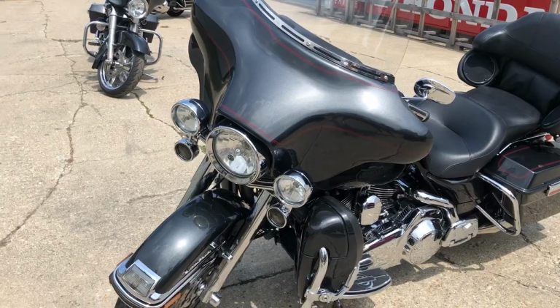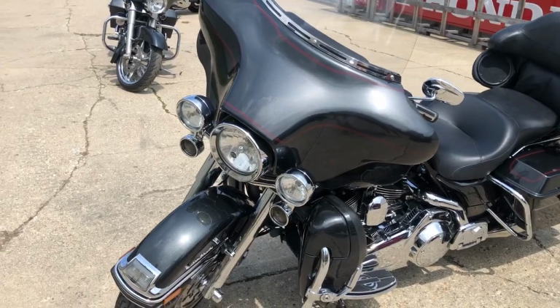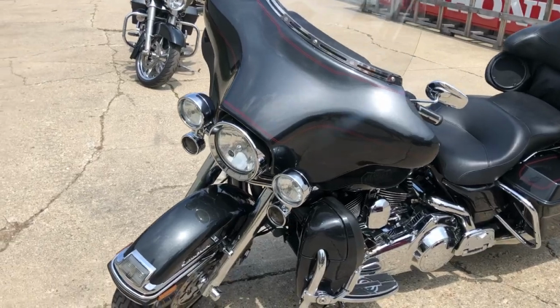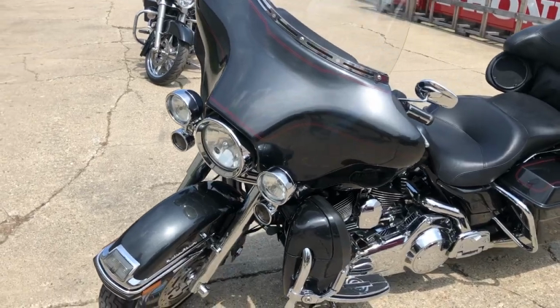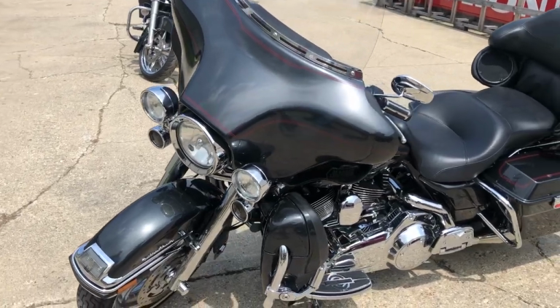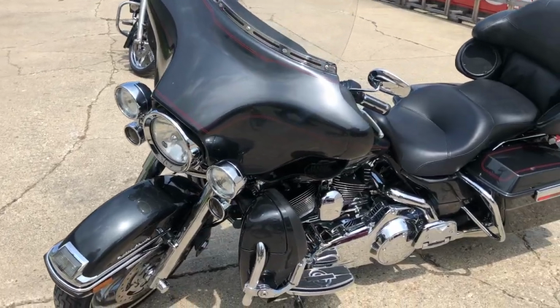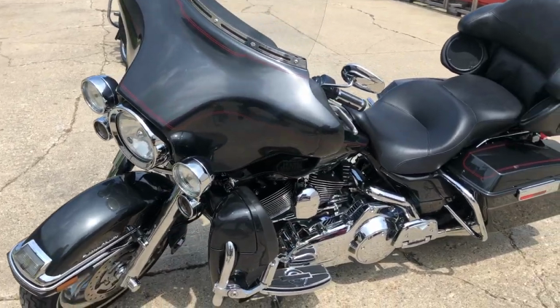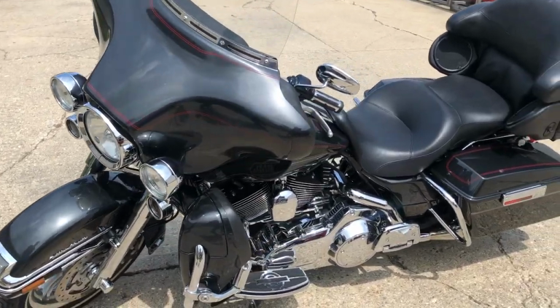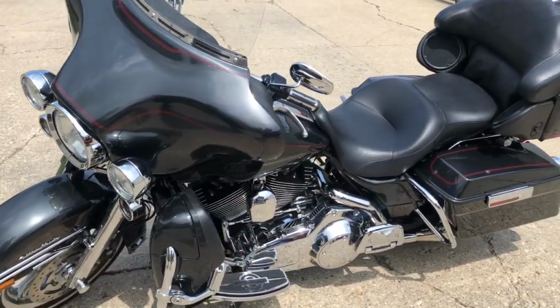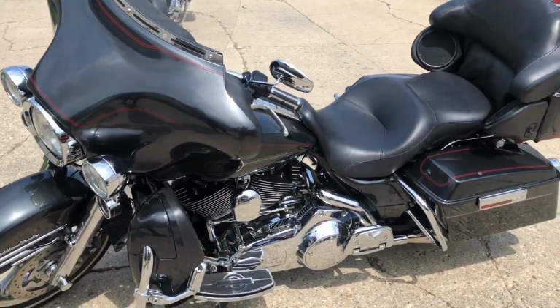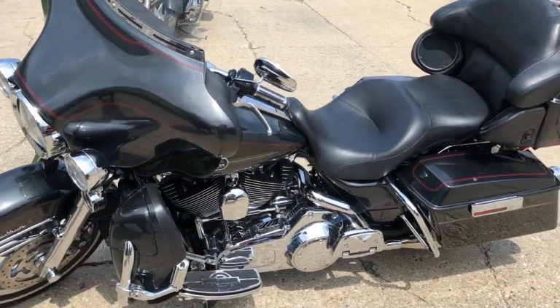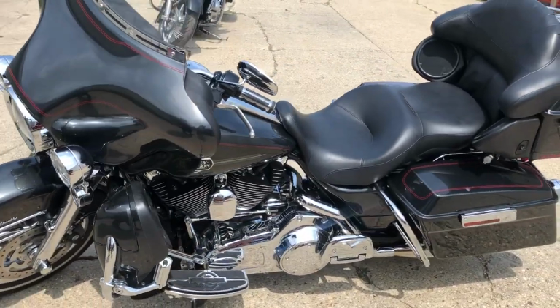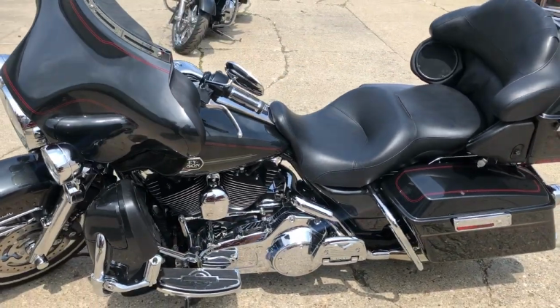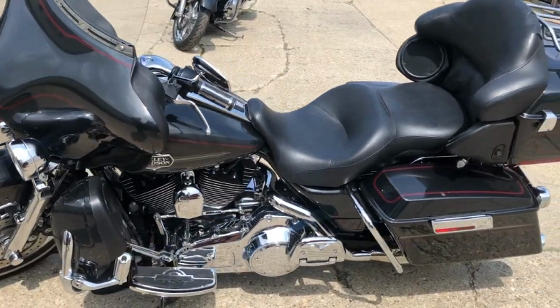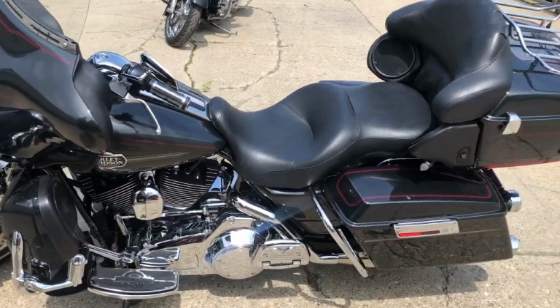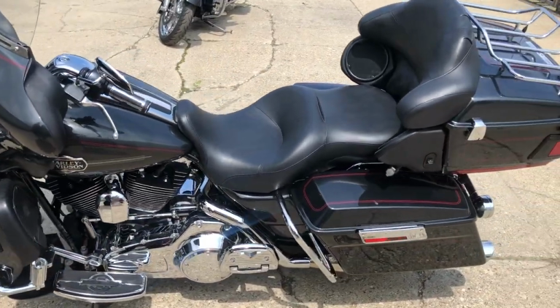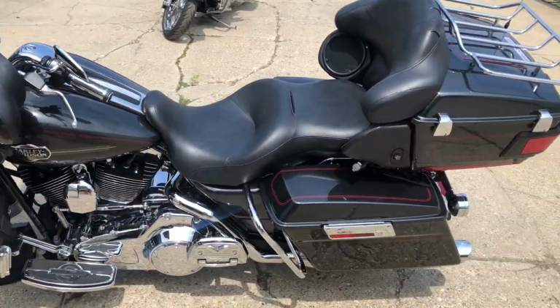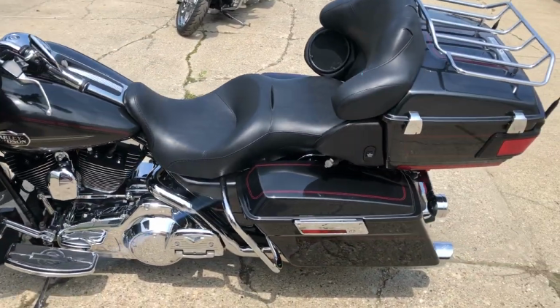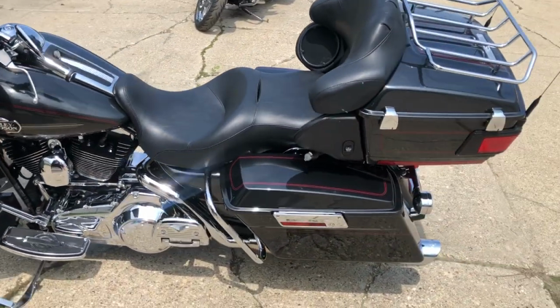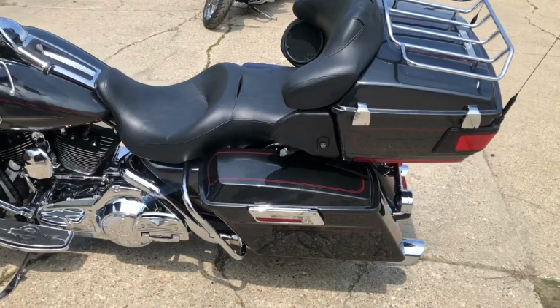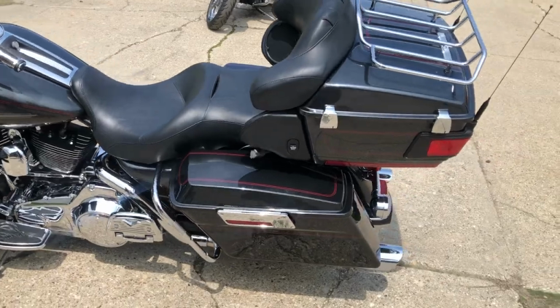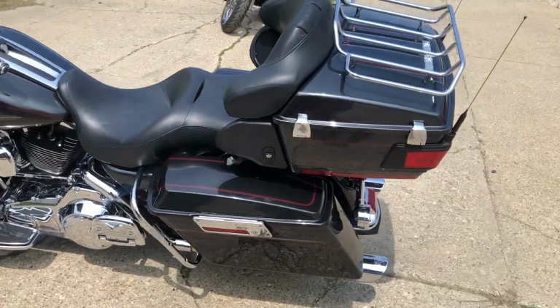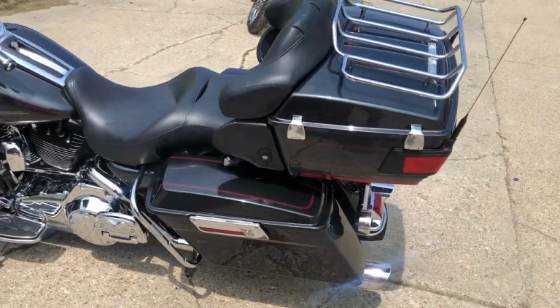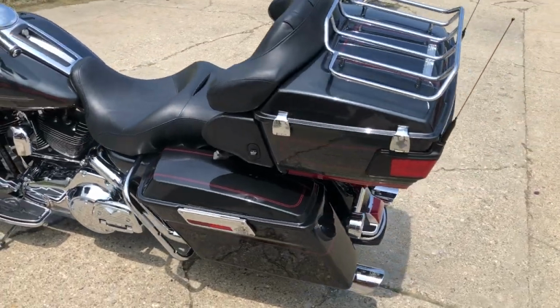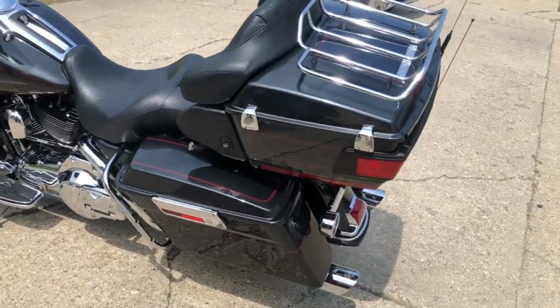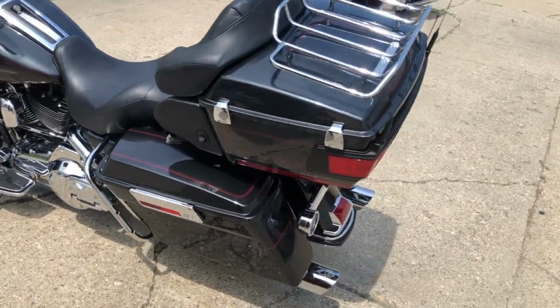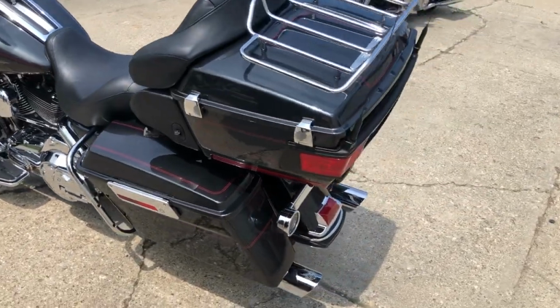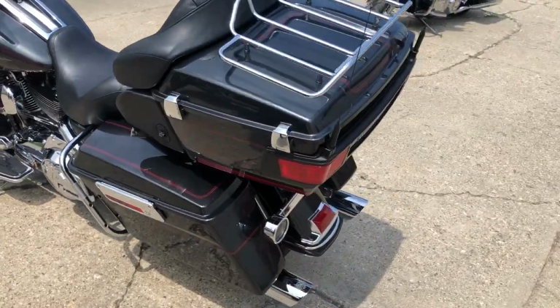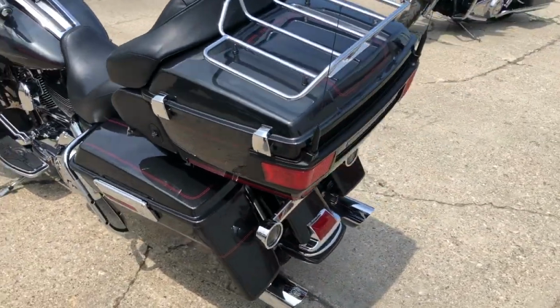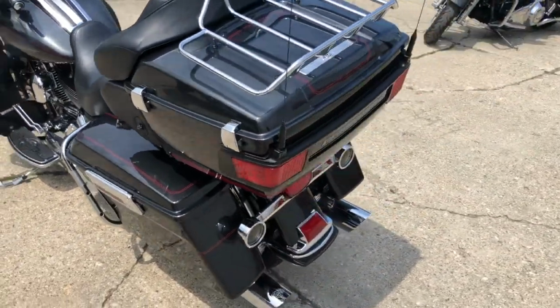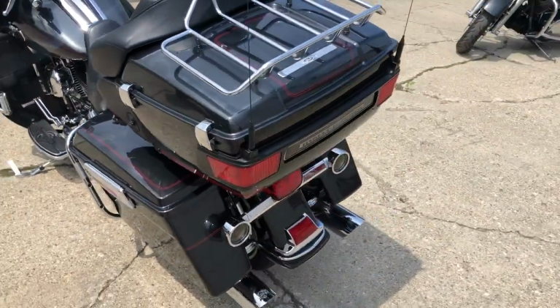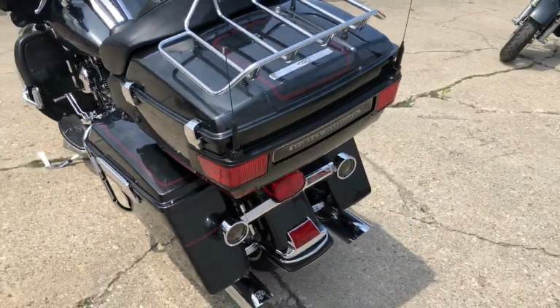Hey guys, ApprovalPowerSports.com doing some videos on some stuff that just came into the showroom. Got a 2008 Ultra Classic for sale with over $2,000 in extras.